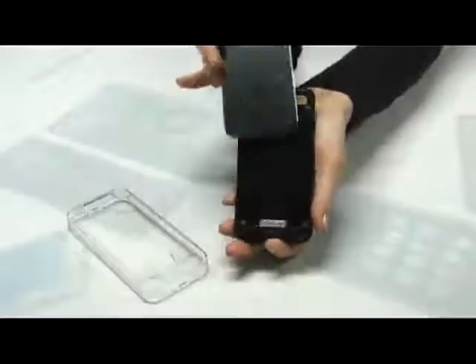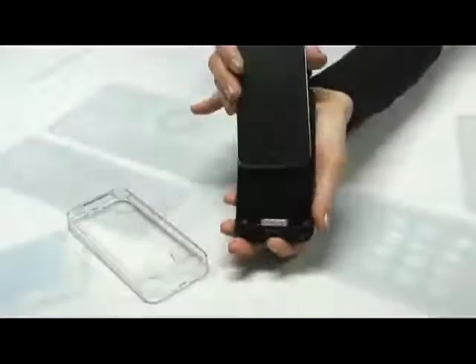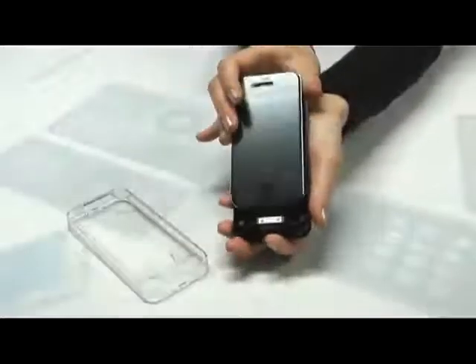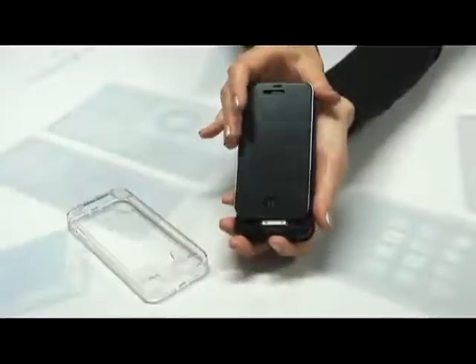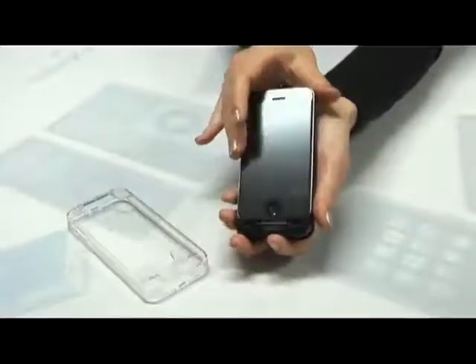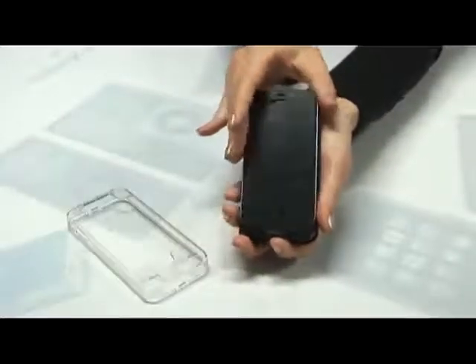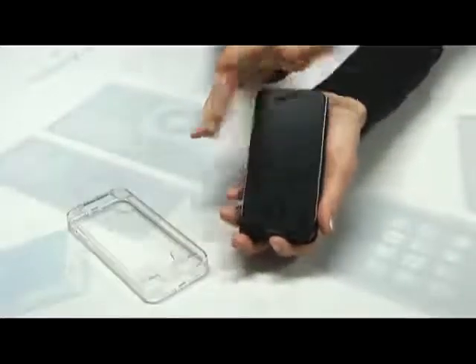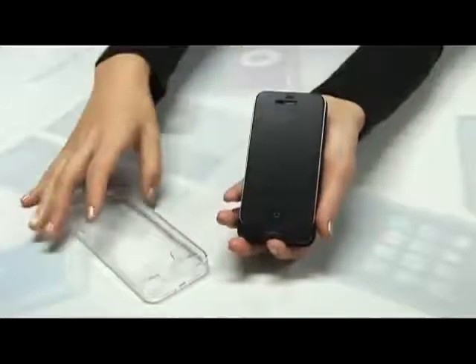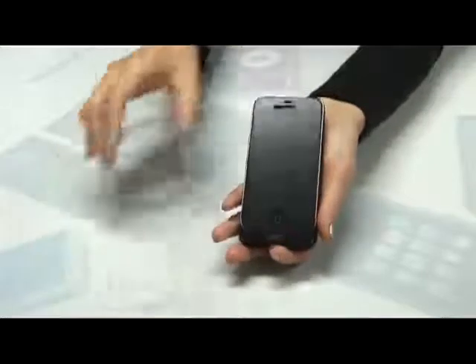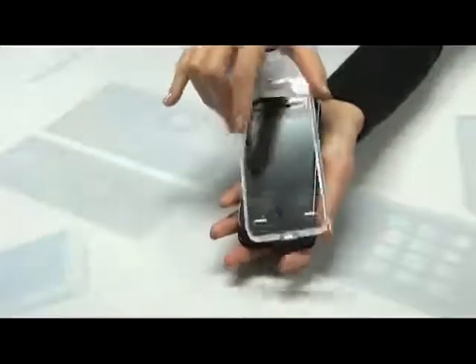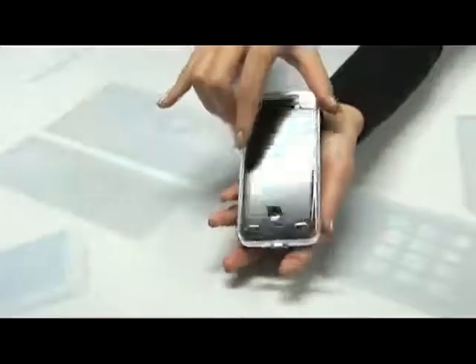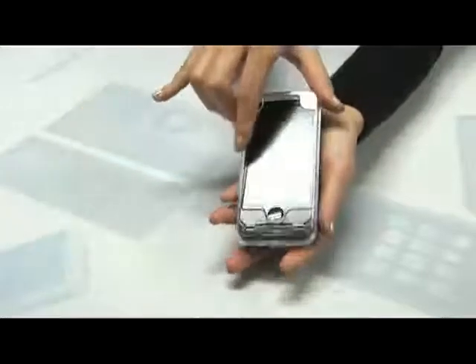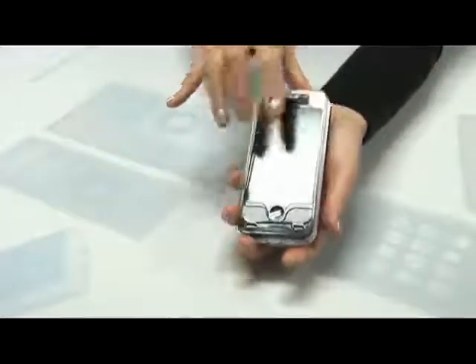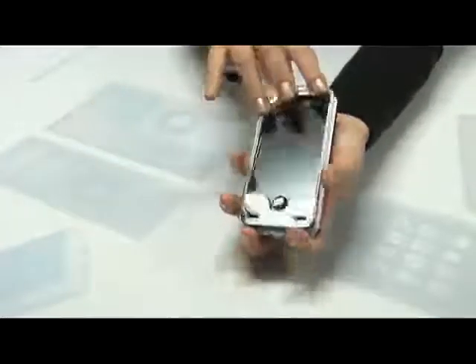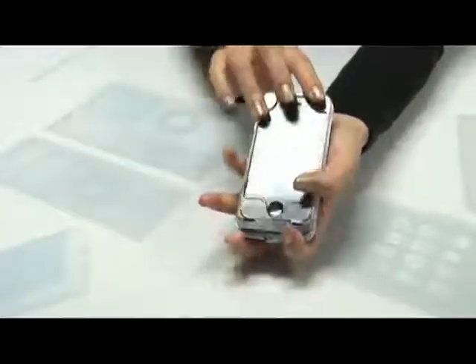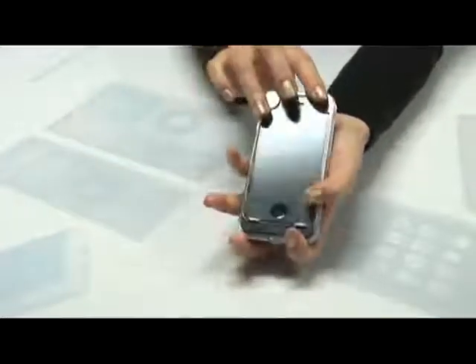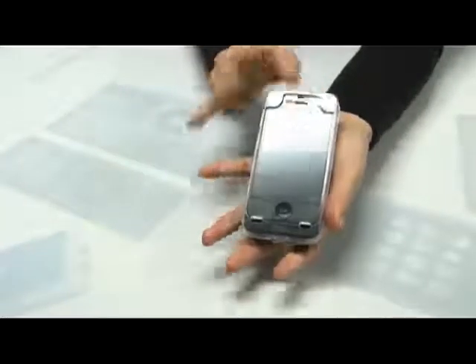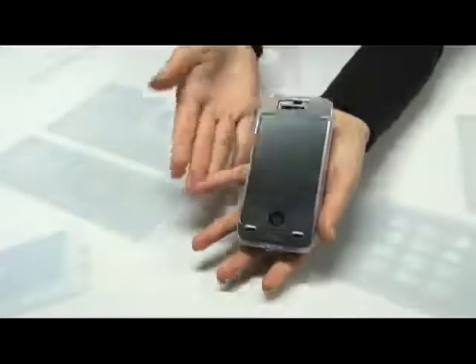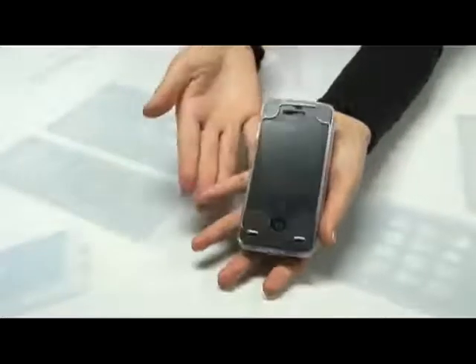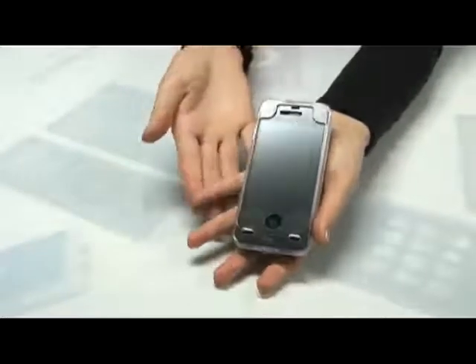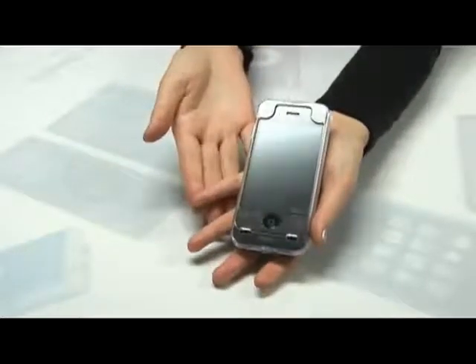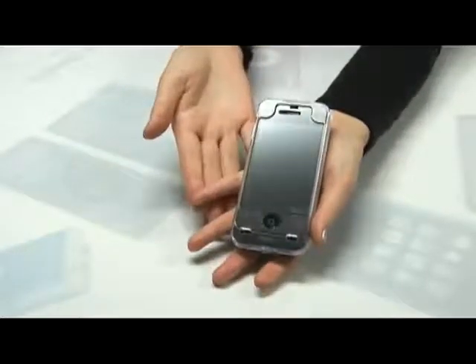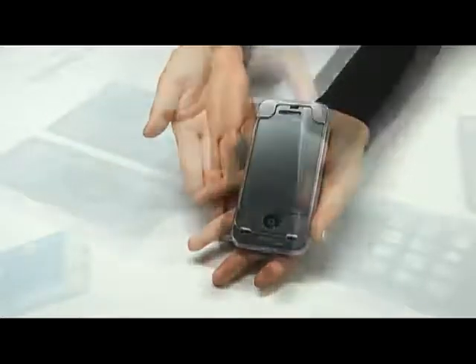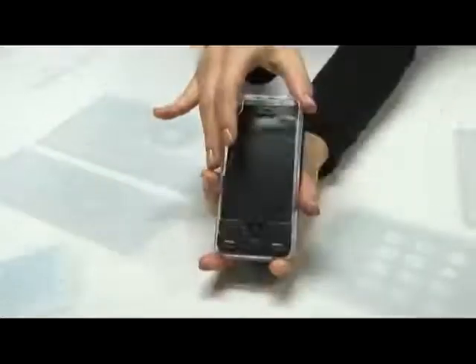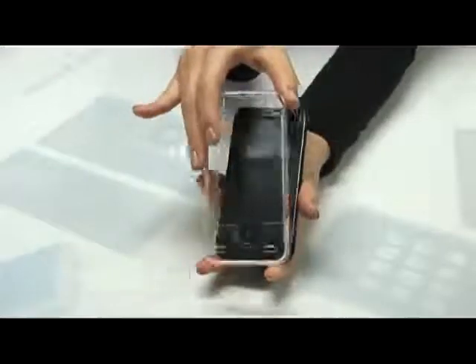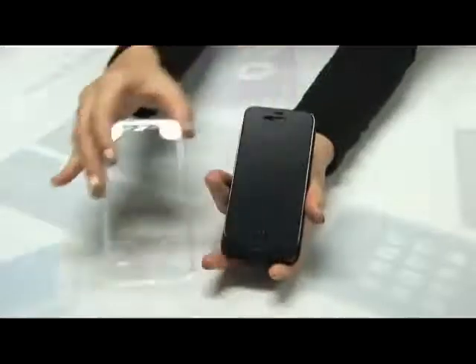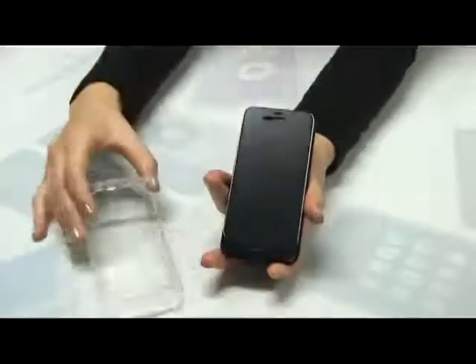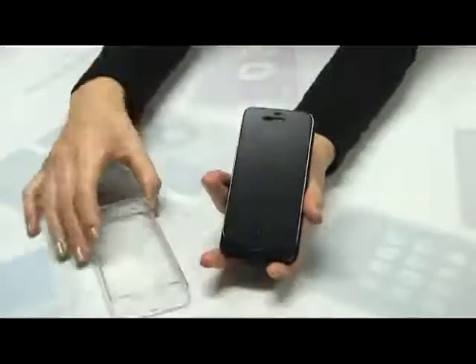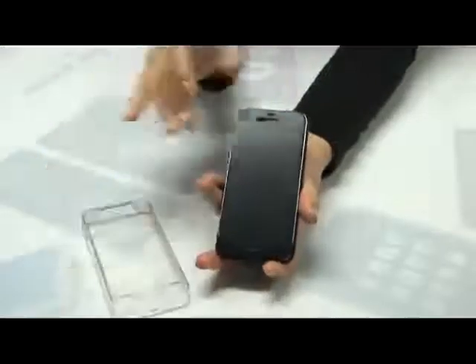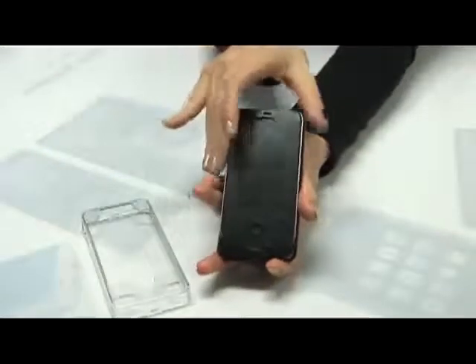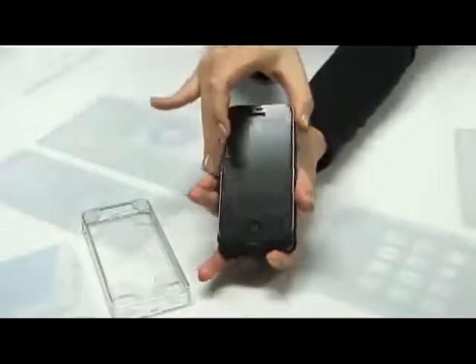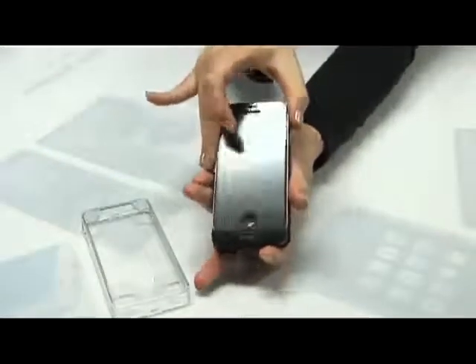When equipping, connect the iPhone to the GP400IS like the bottom picture. Separation can be progressed by the opposite.